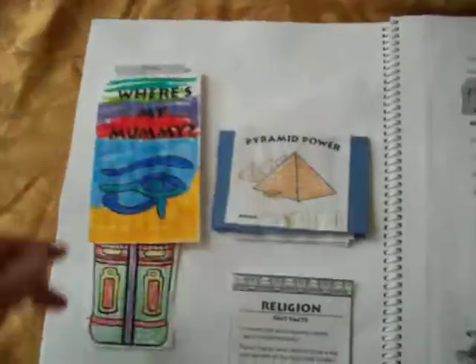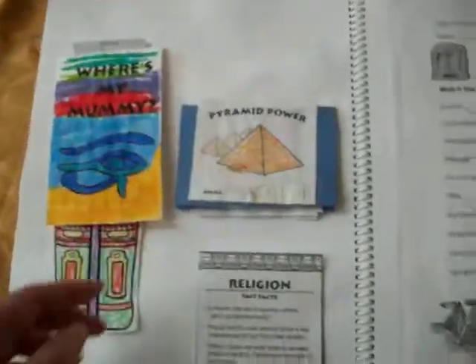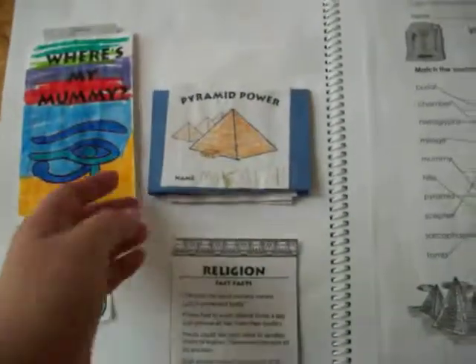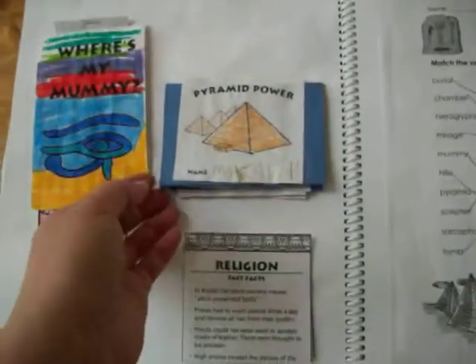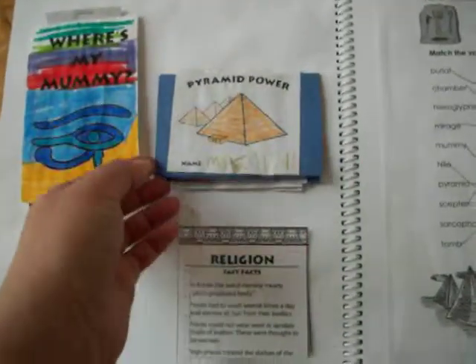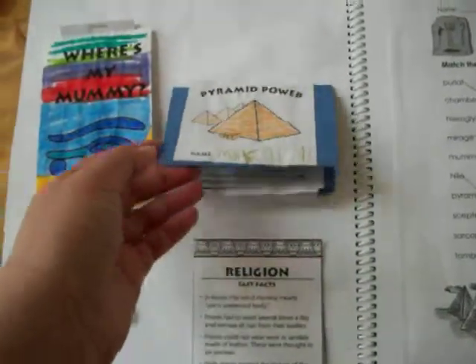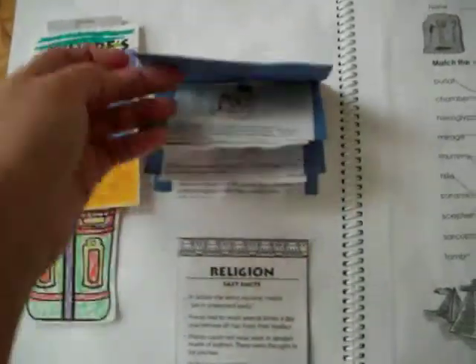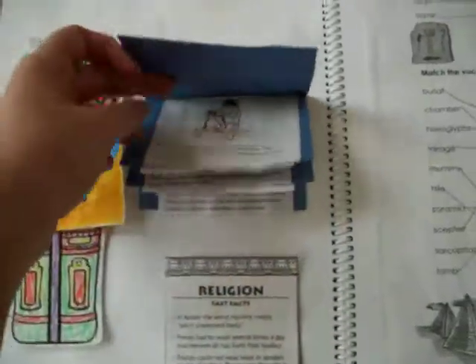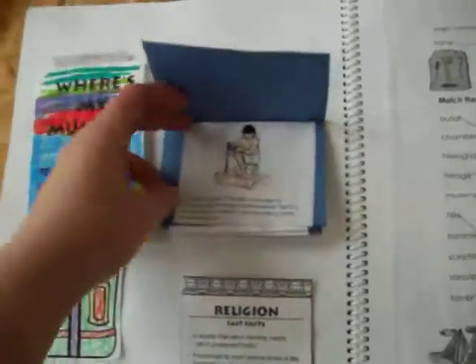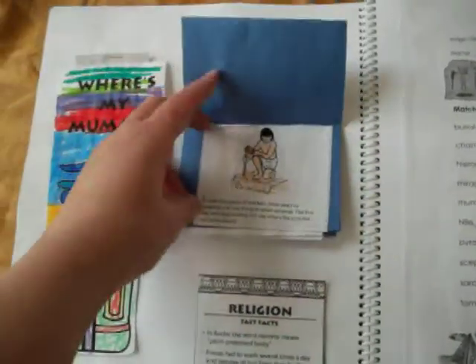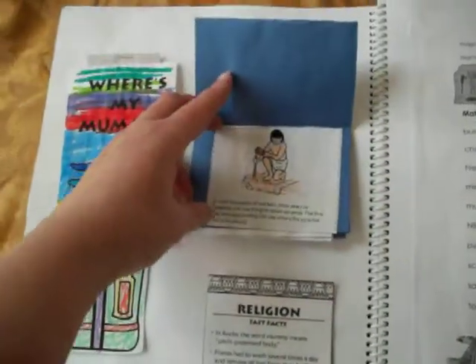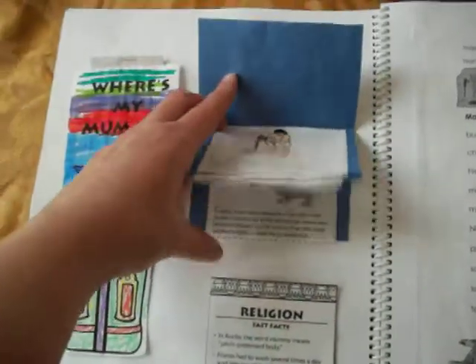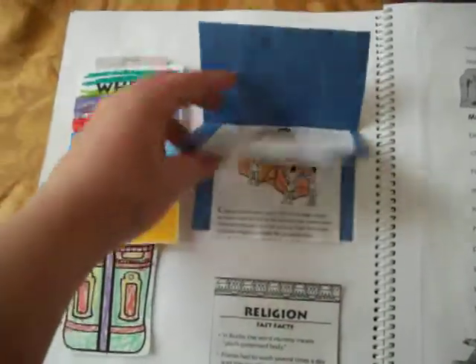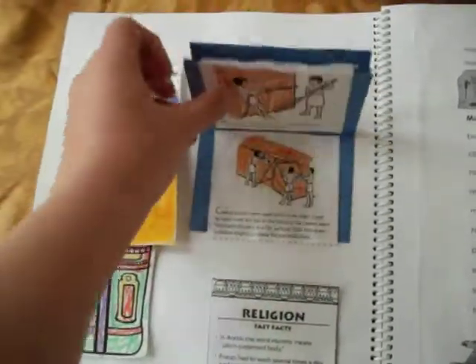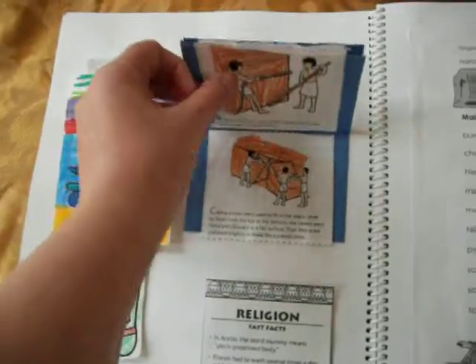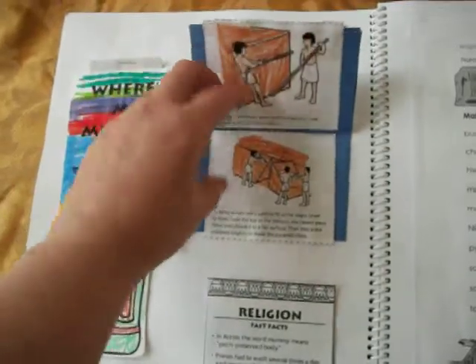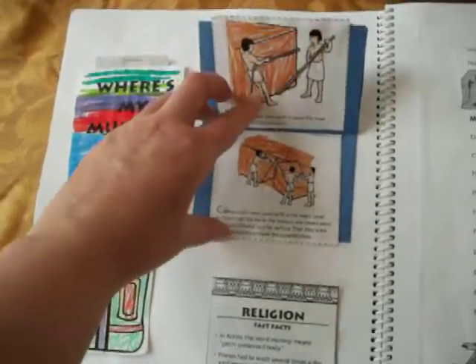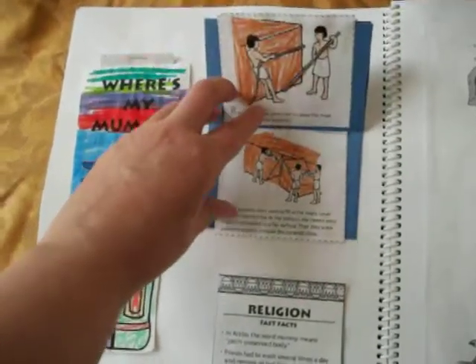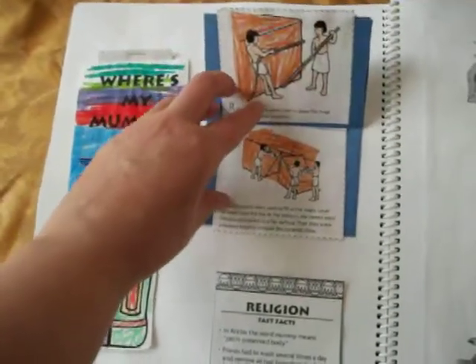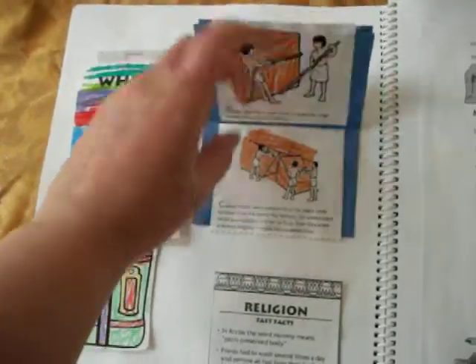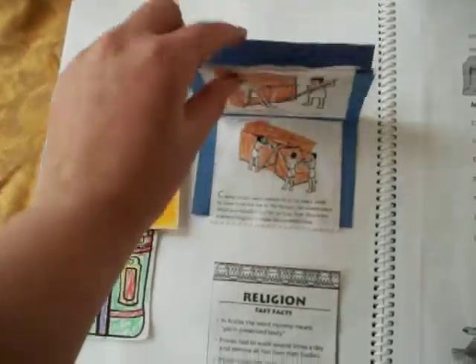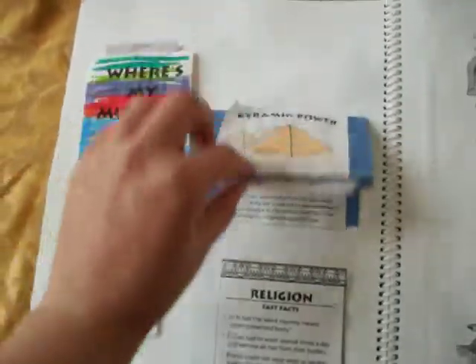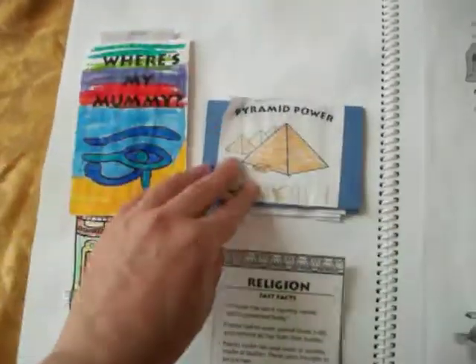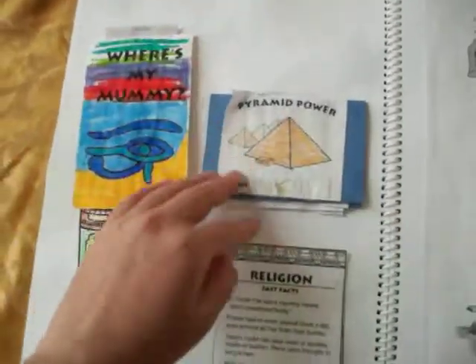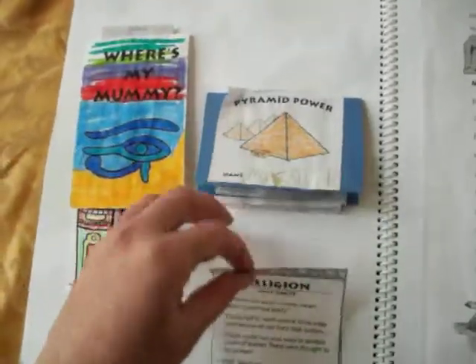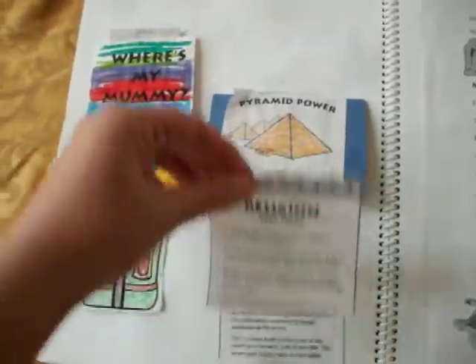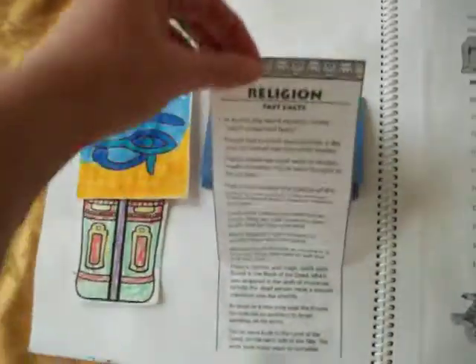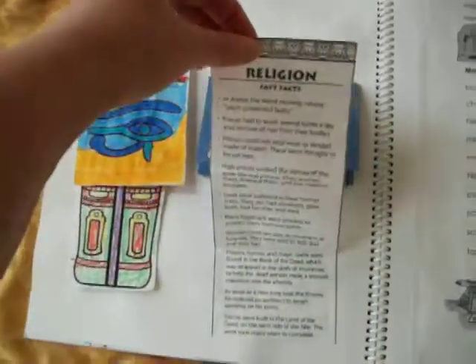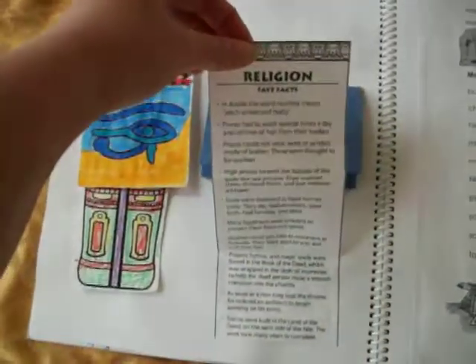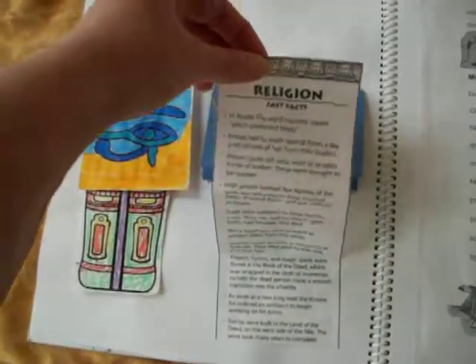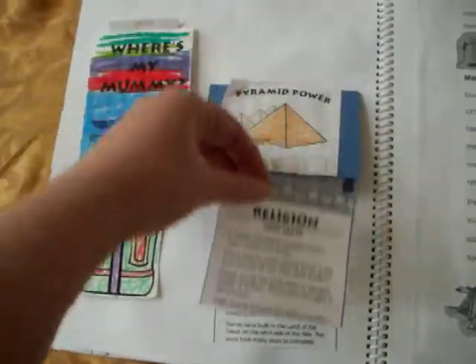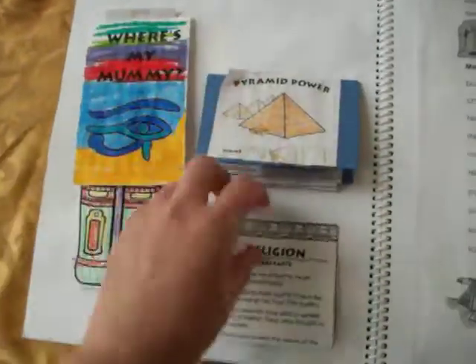Over here, Pyramid Power talks a little bit about how pyramids were made, and then there is some information on the Ancient Egyptian religion.